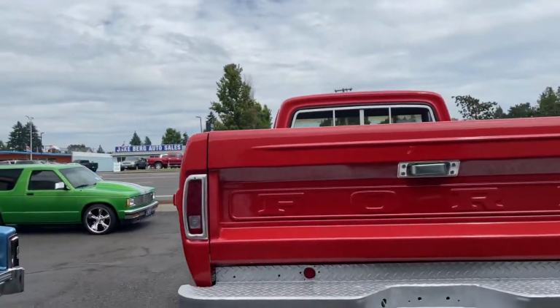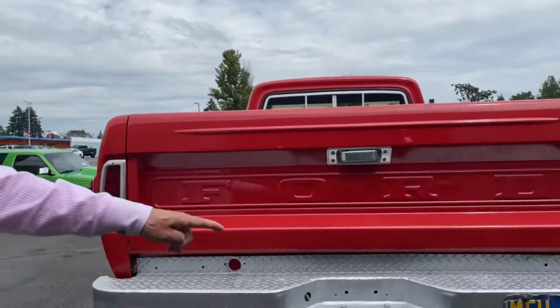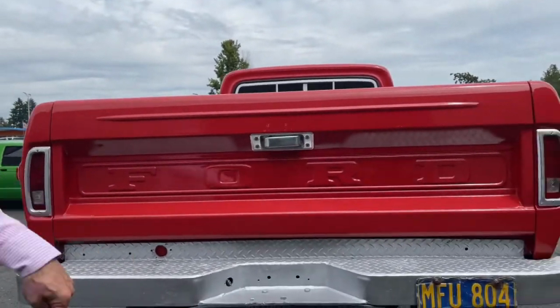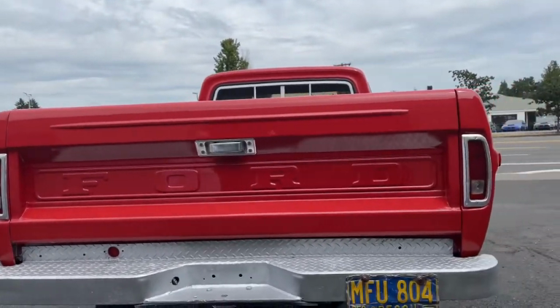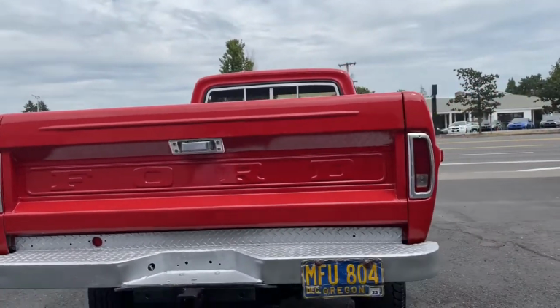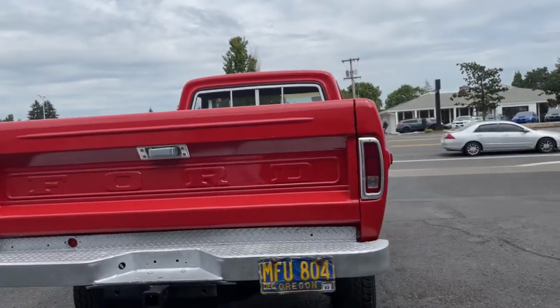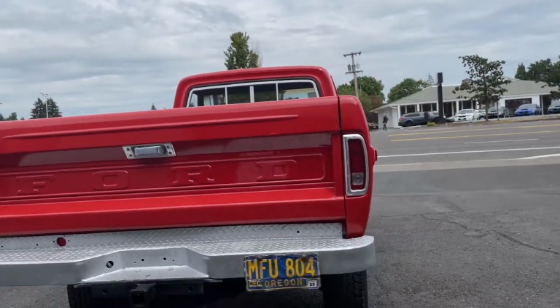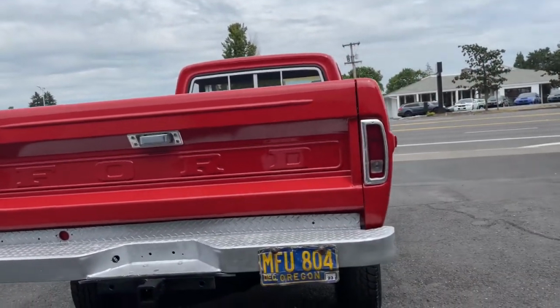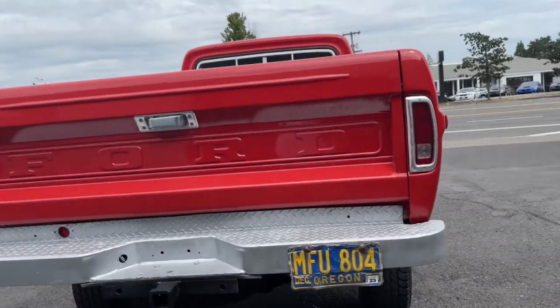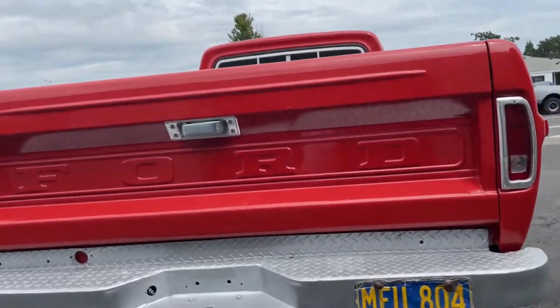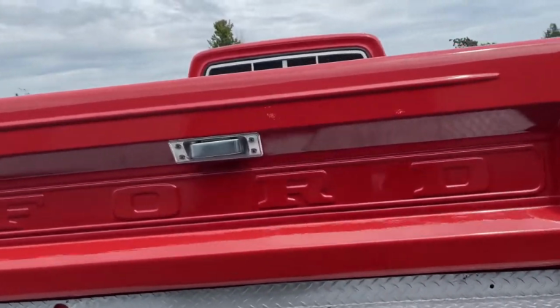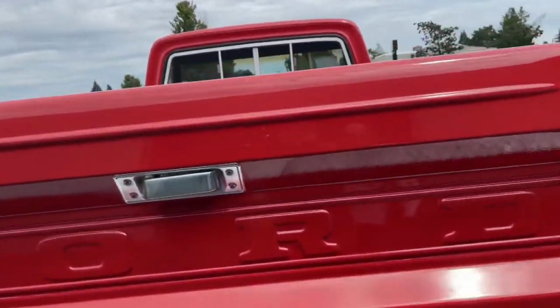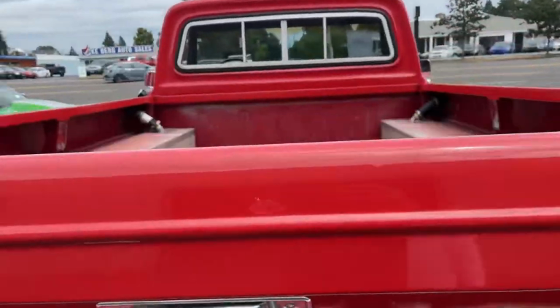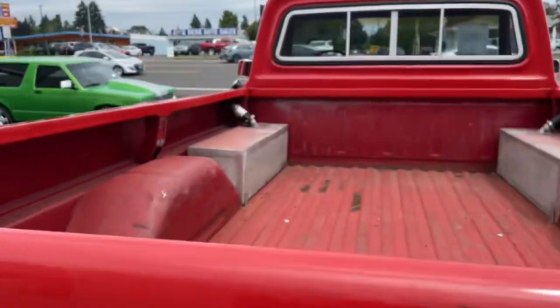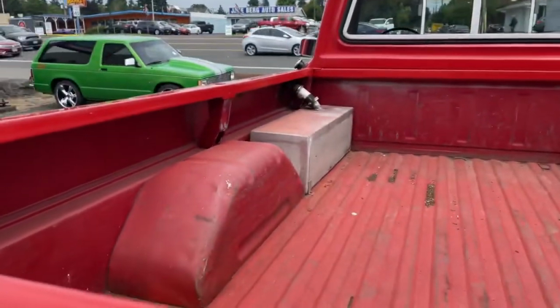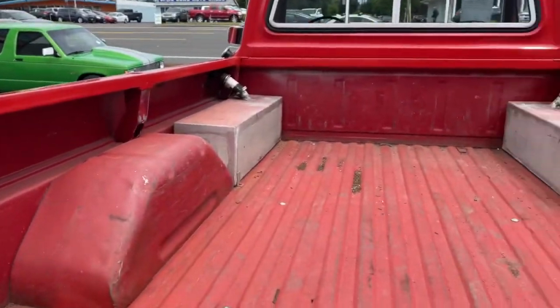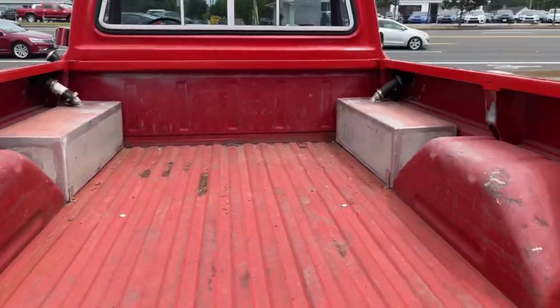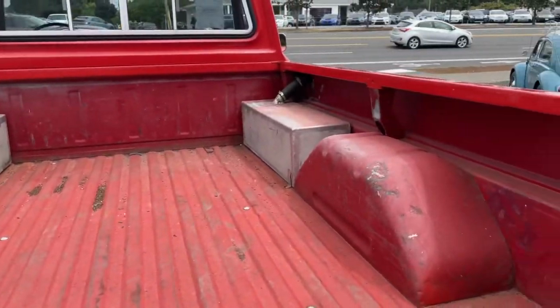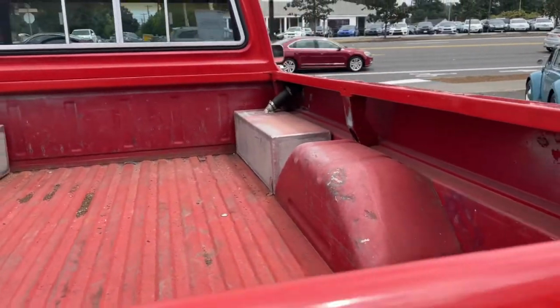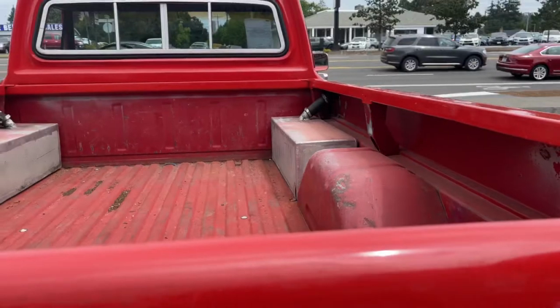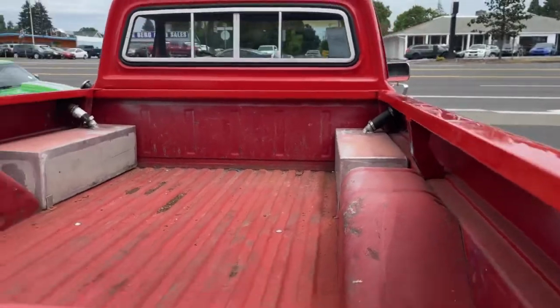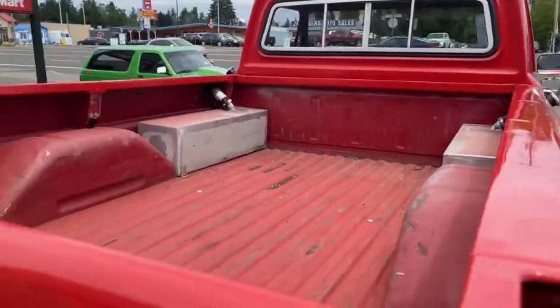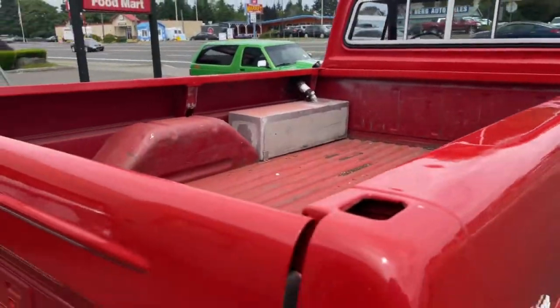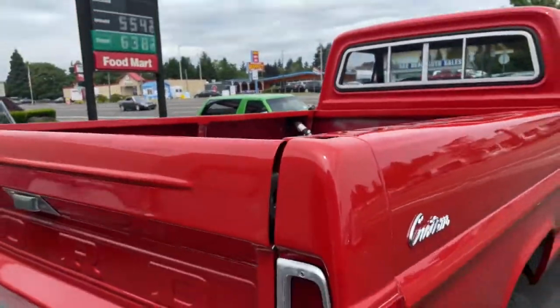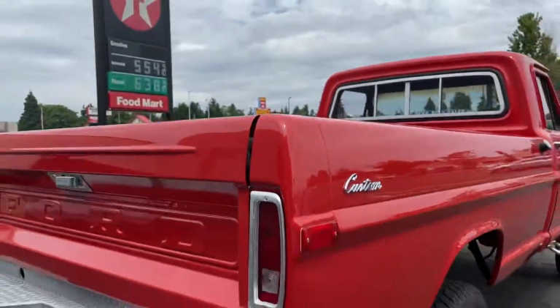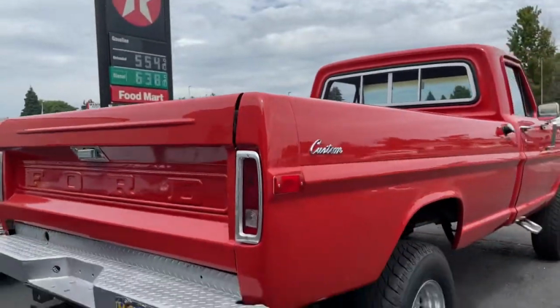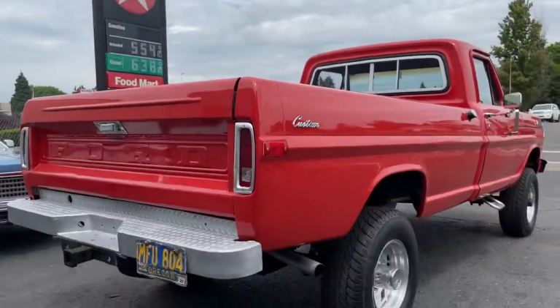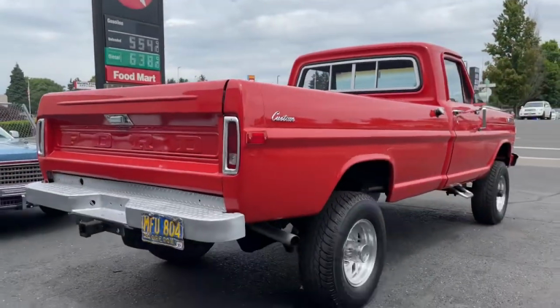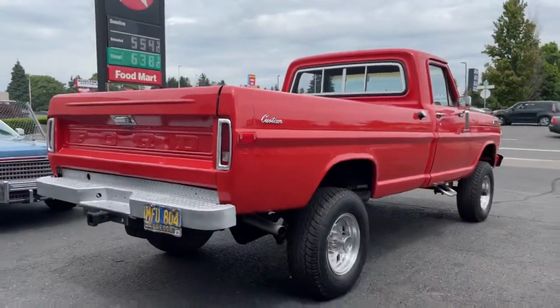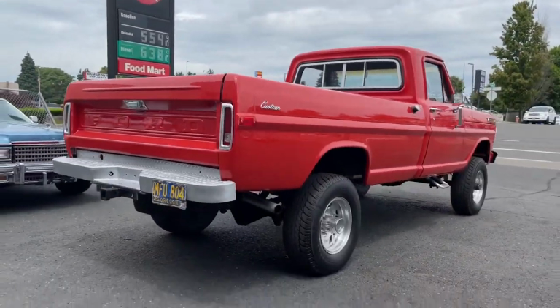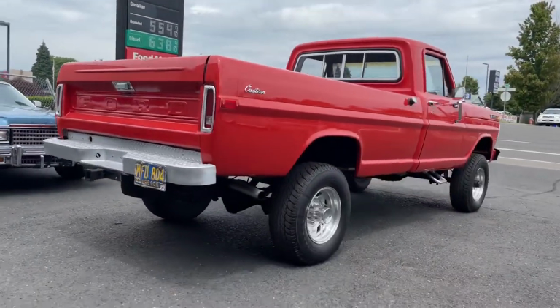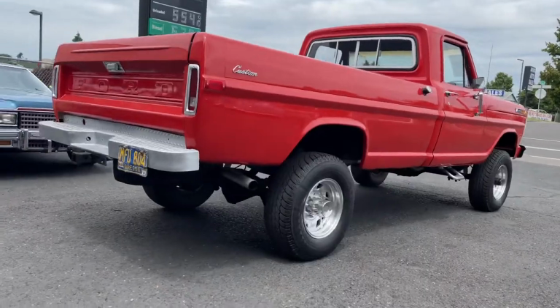By the way, those are the original plates from when it was bought brand new in Oregon. This is a one-owner truck. I have the original title, back in the days when they were very small. It's got dual exhaust.